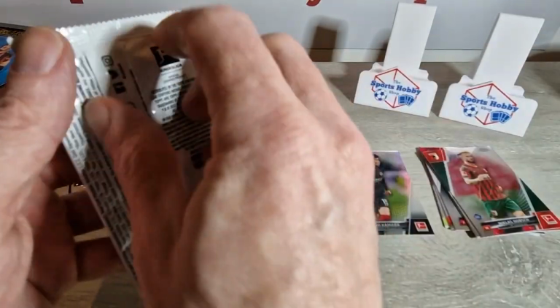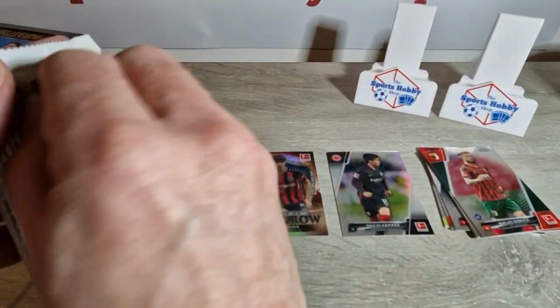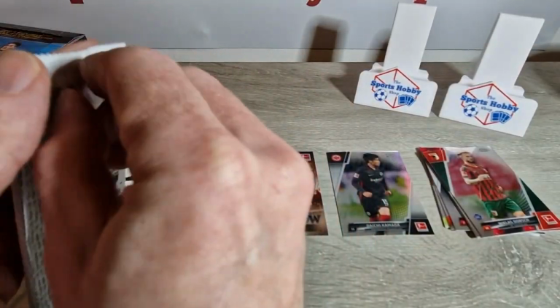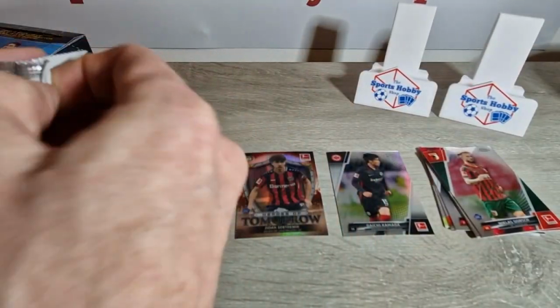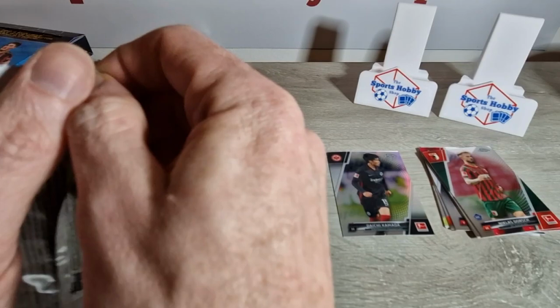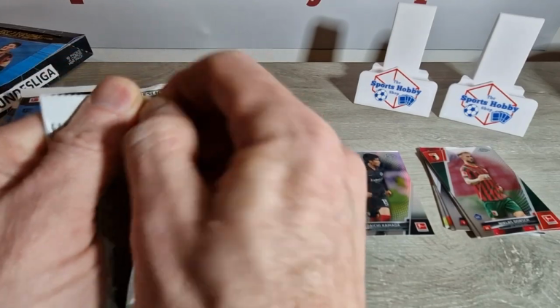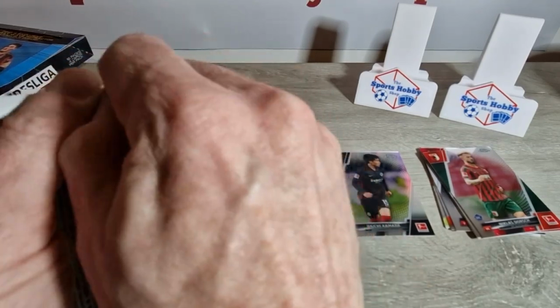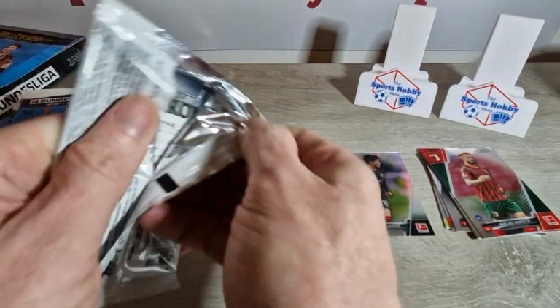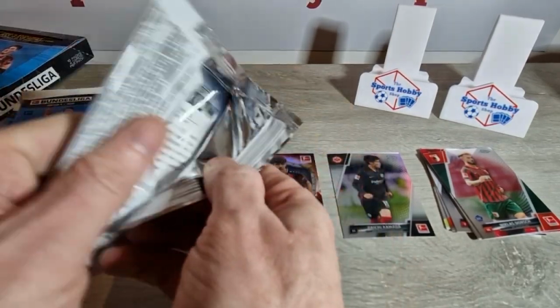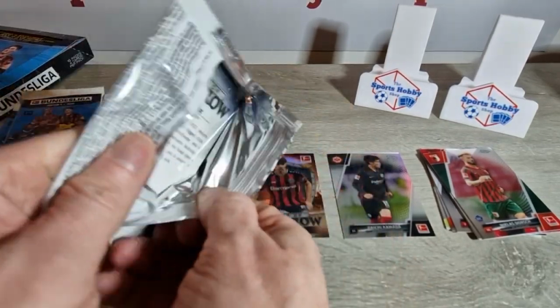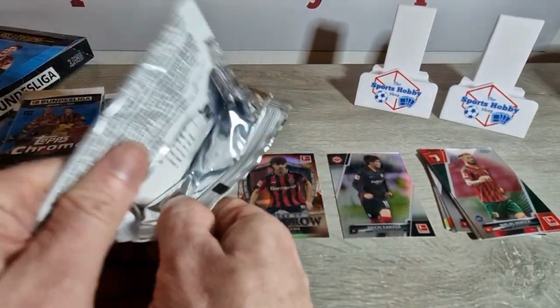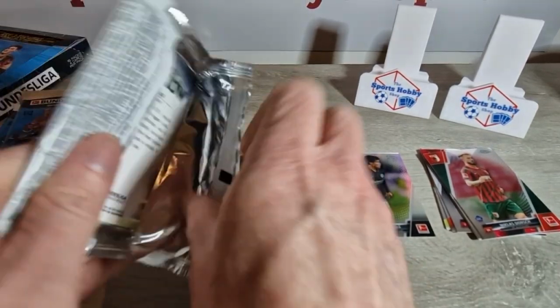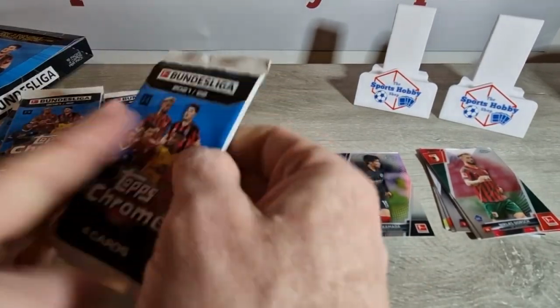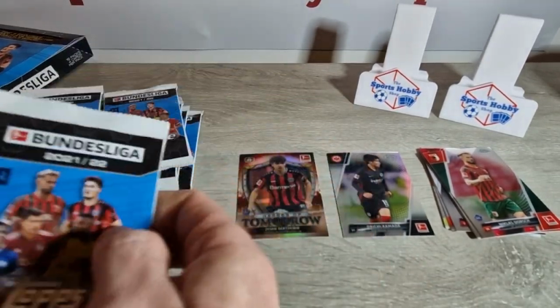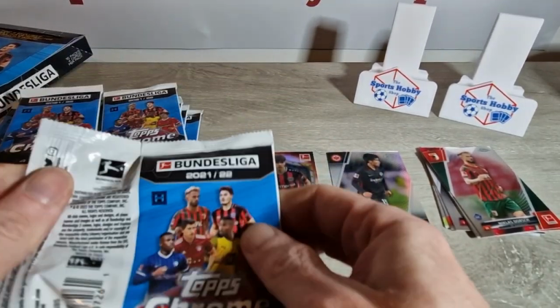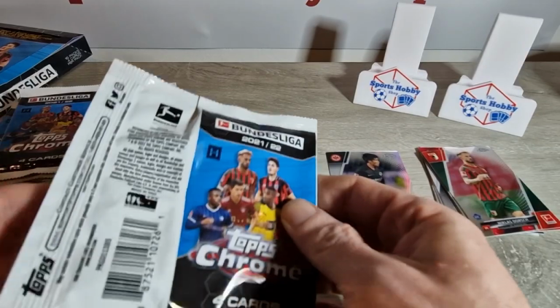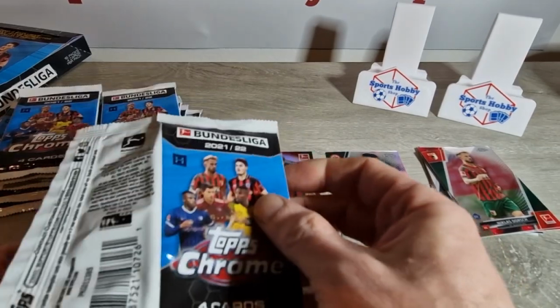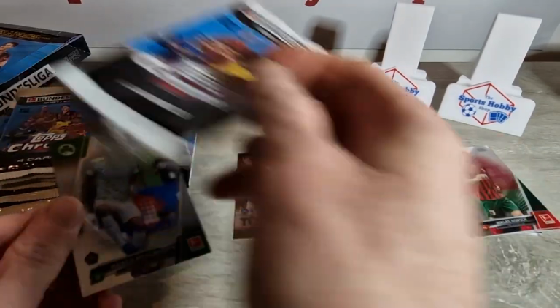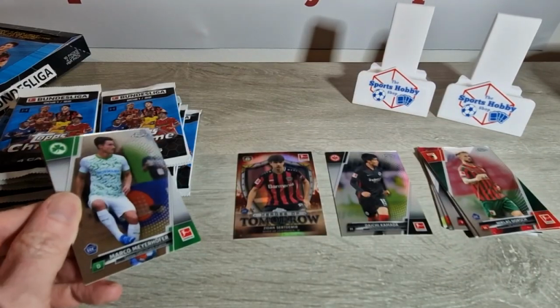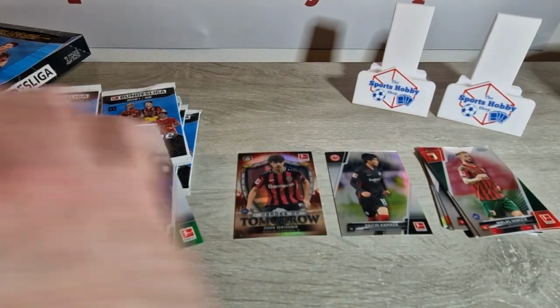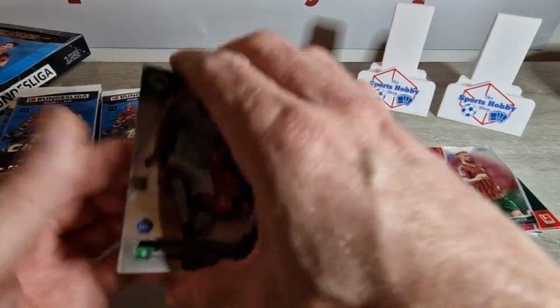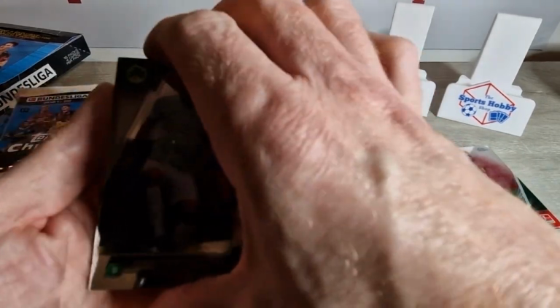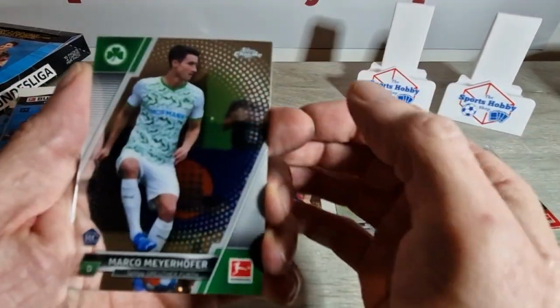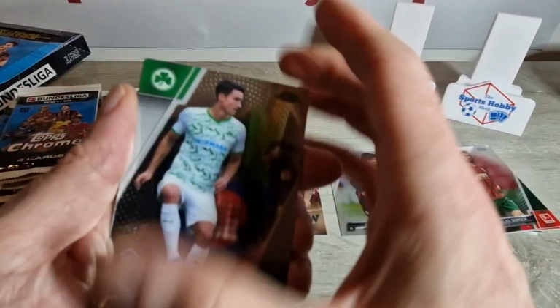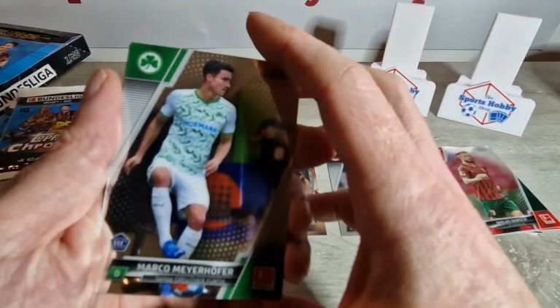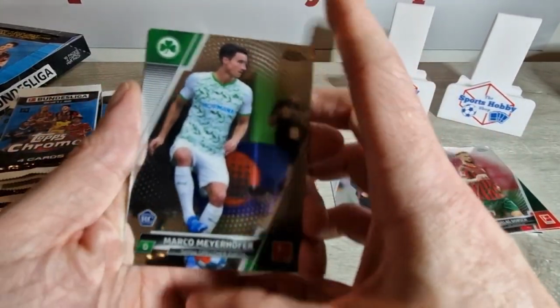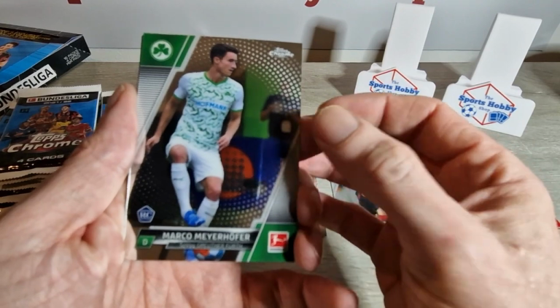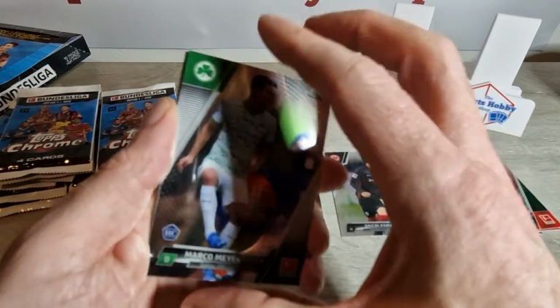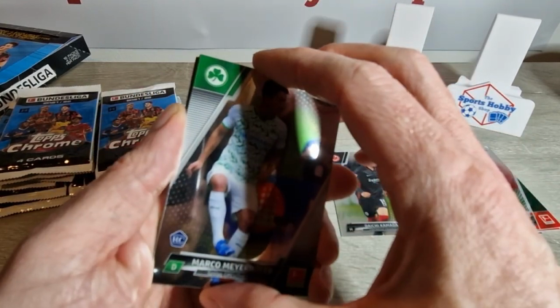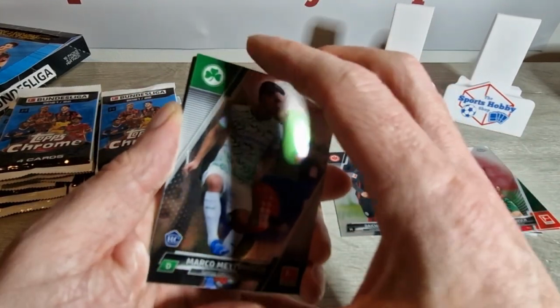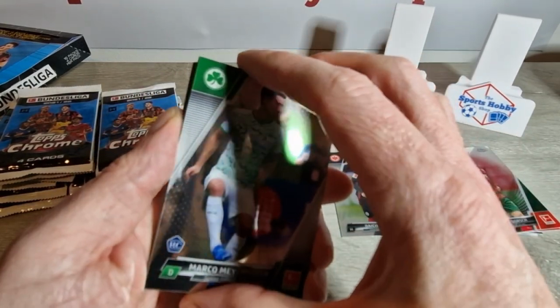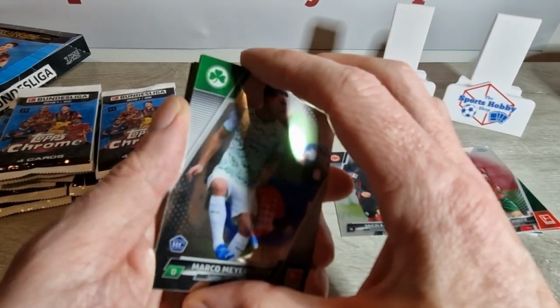It's a nice insert. The card stock is lovely, obviously — Topps Chrome, we all know. That's a rookie as well, that Heroes of Tomorrow — very nice. So we've got a rookie, Marko Meyerhofer for Greuther Fürth.